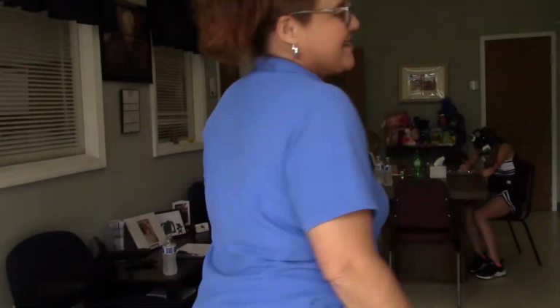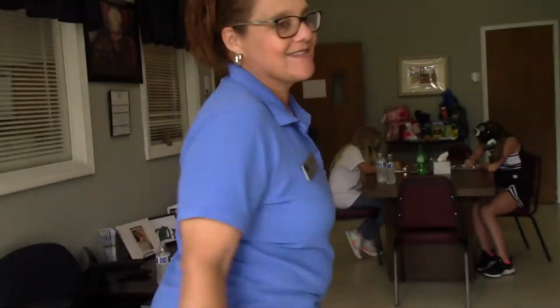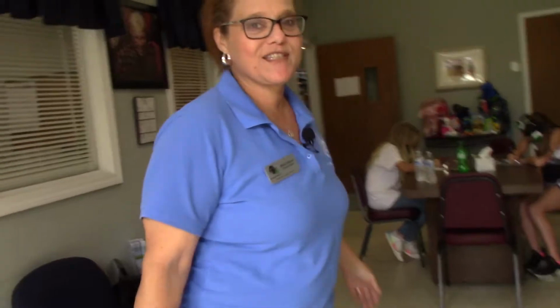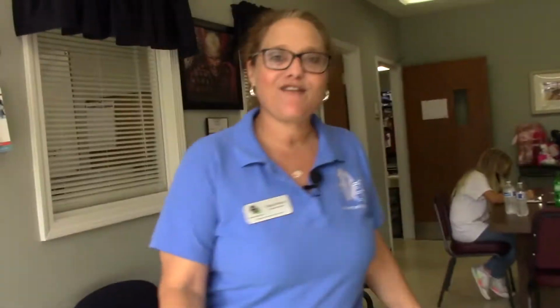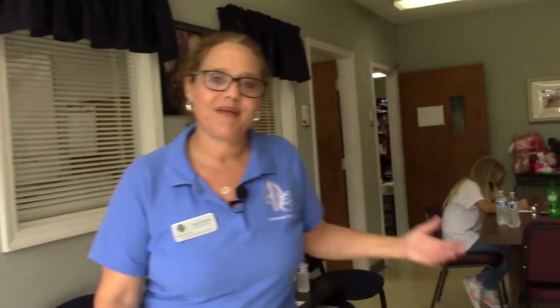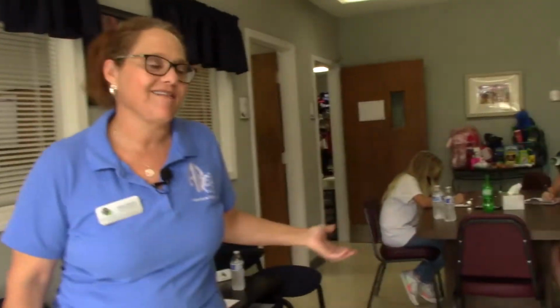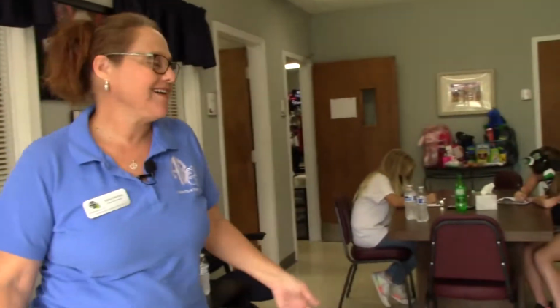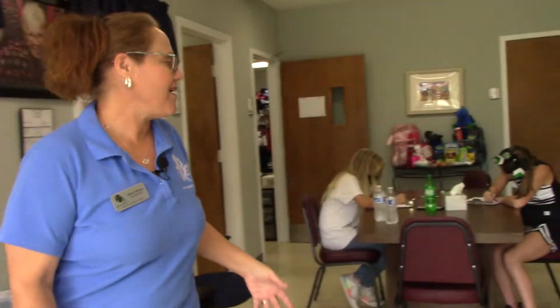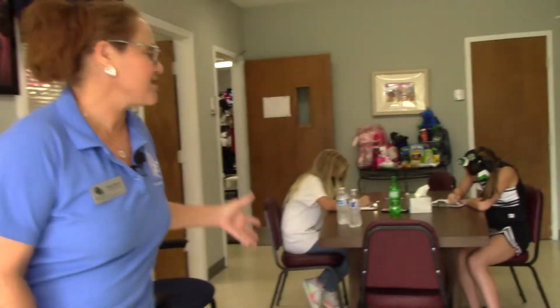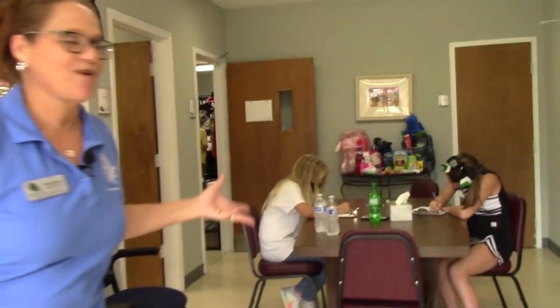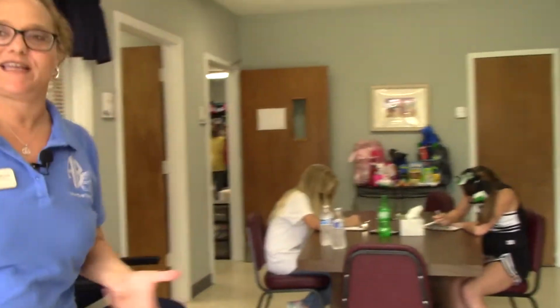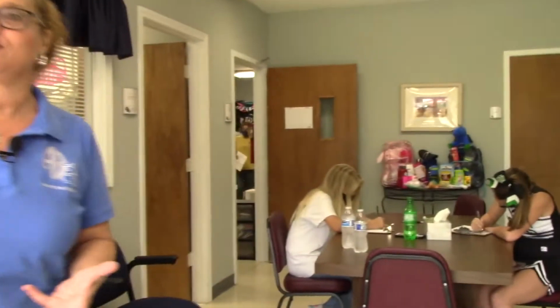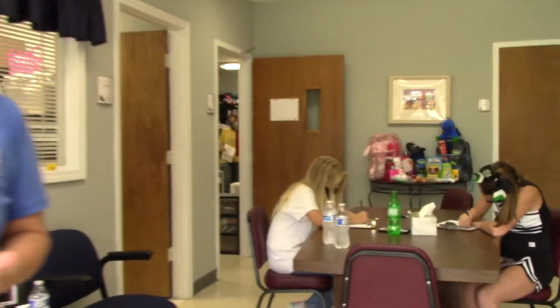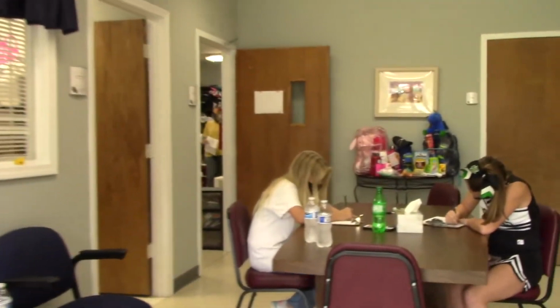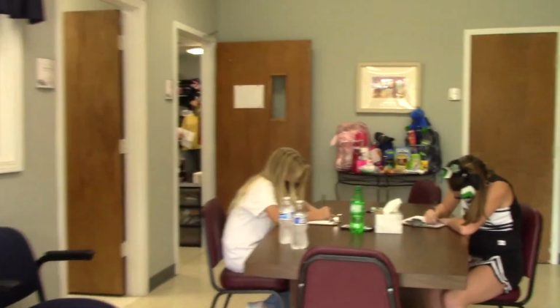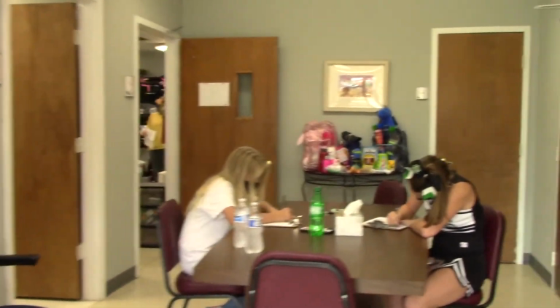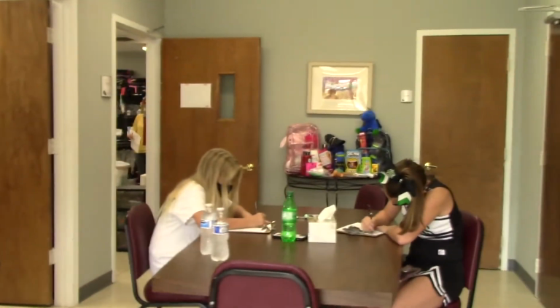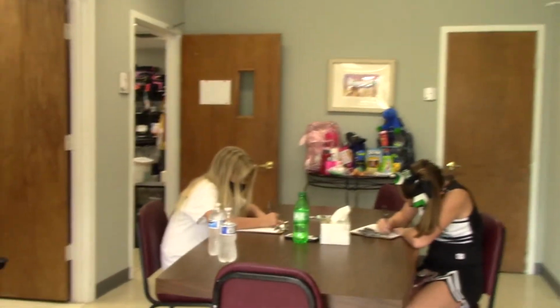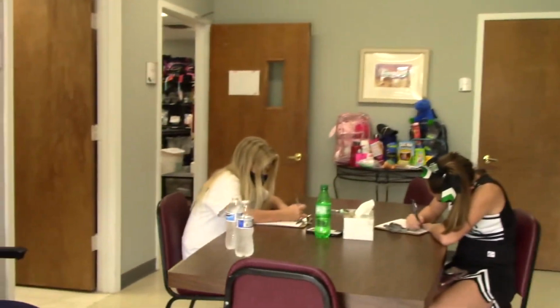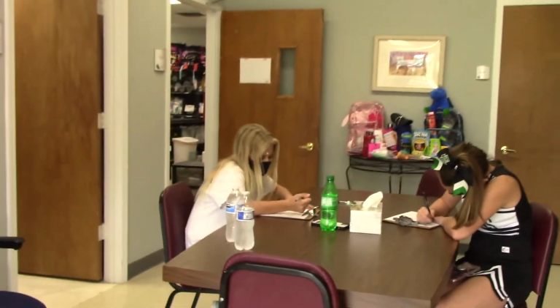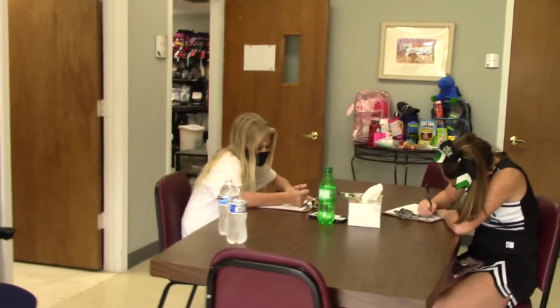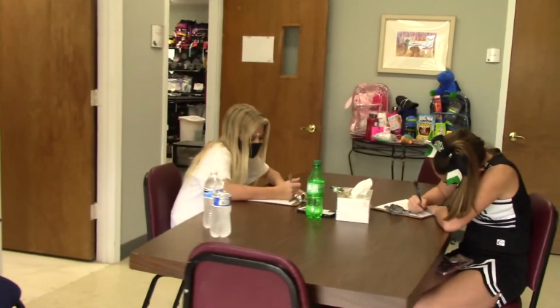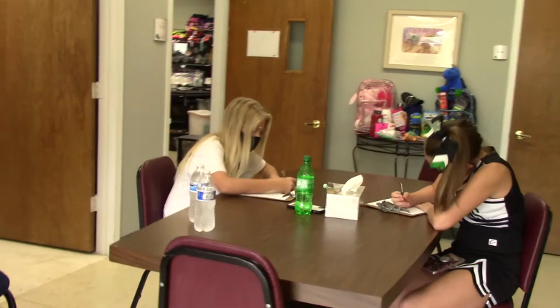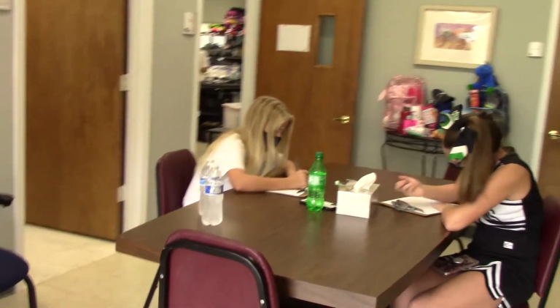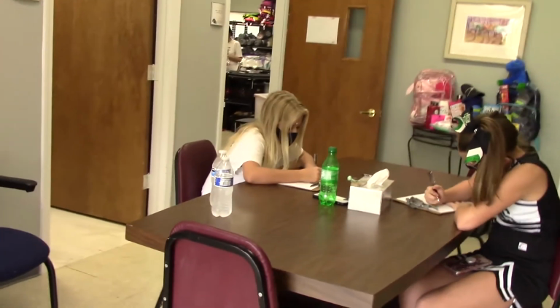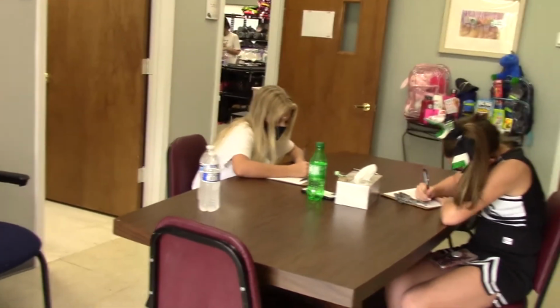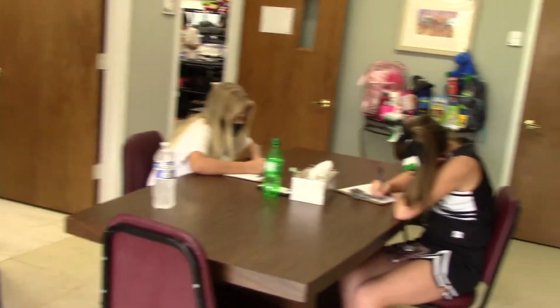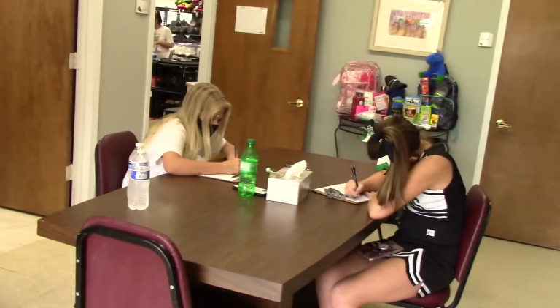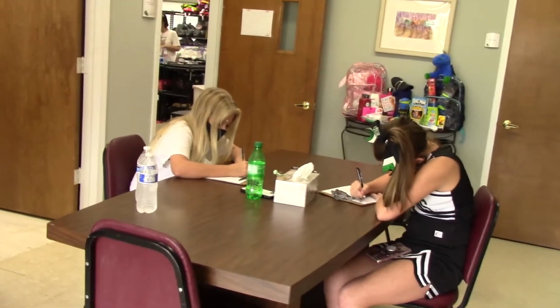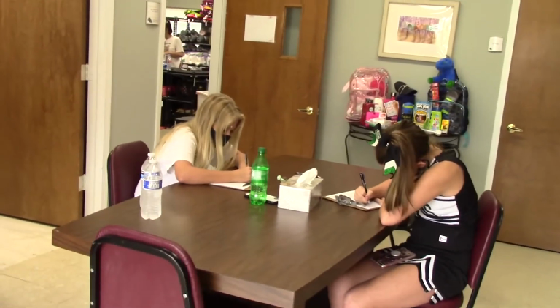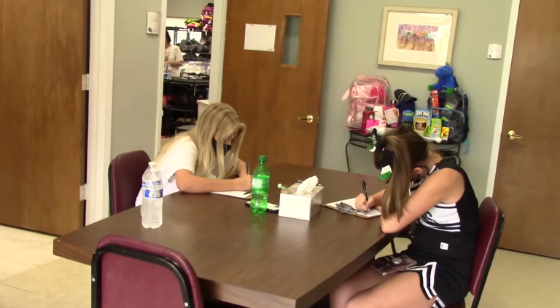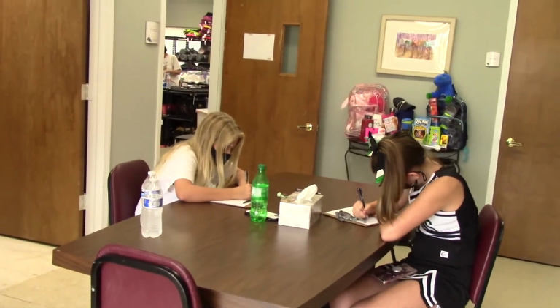So this is our lobby area. This is where our guests are greeted and our volunteers fill out their paperwork prior to volunteering.